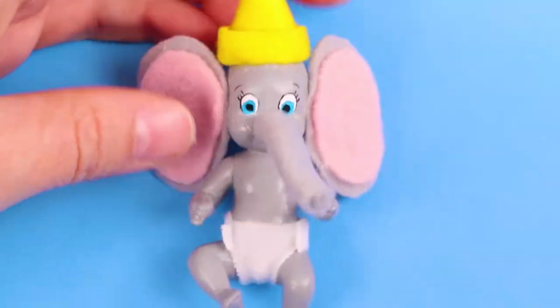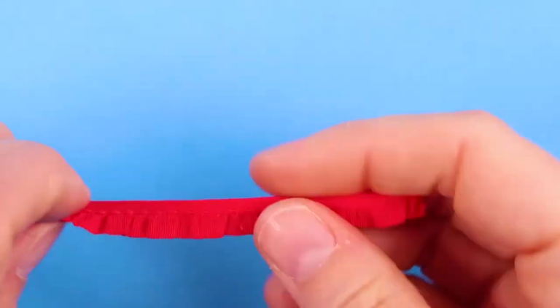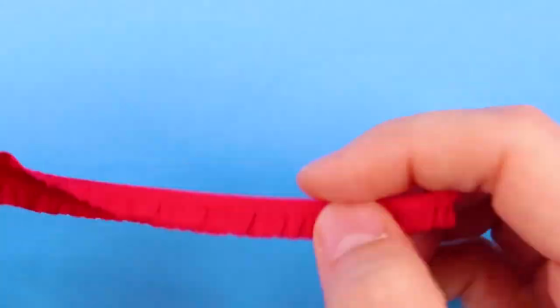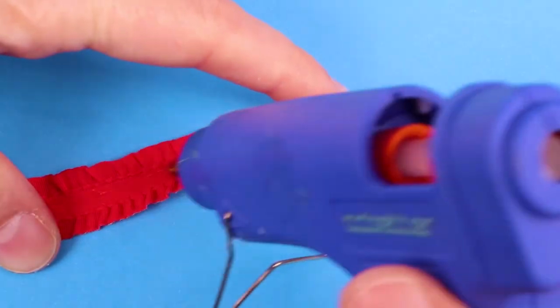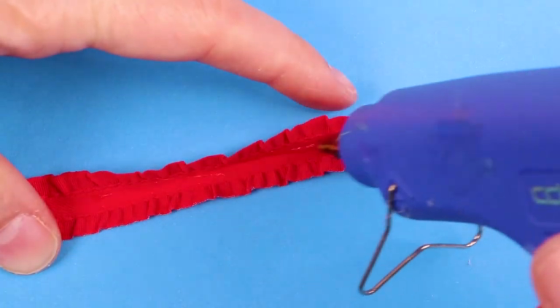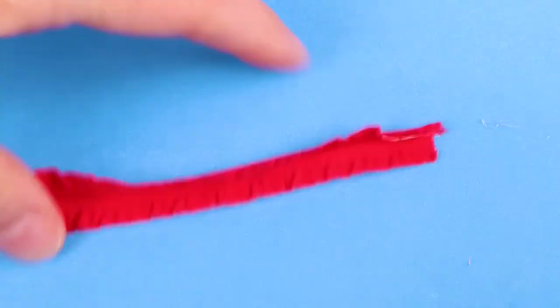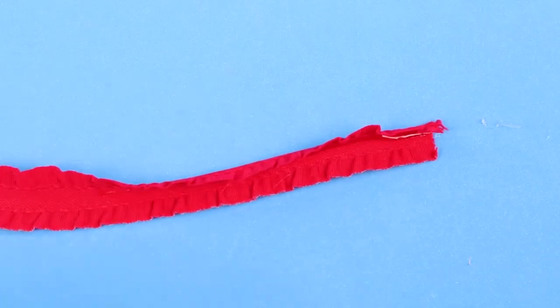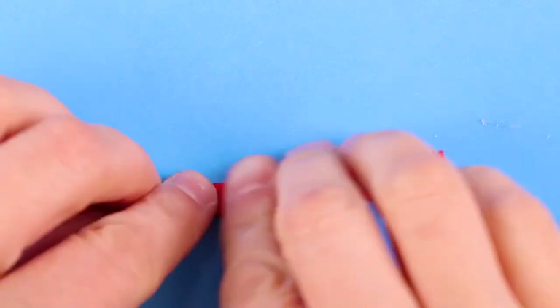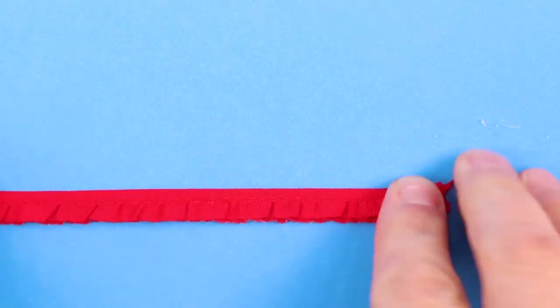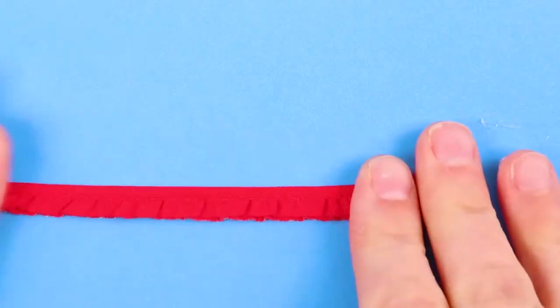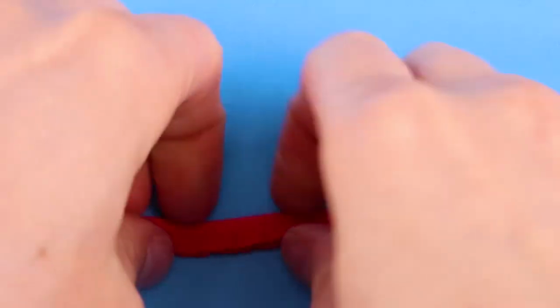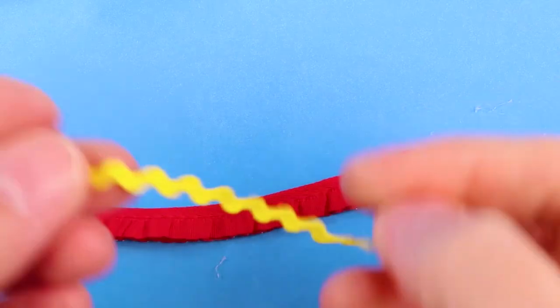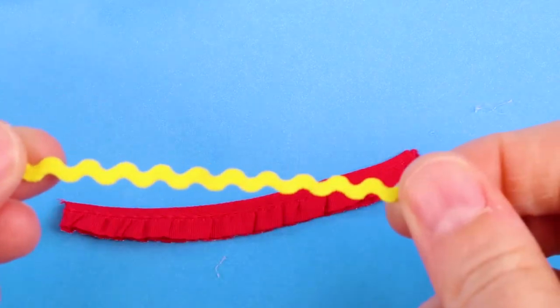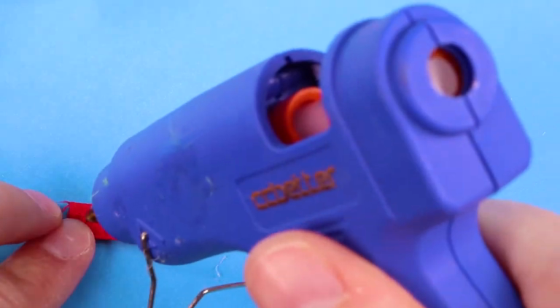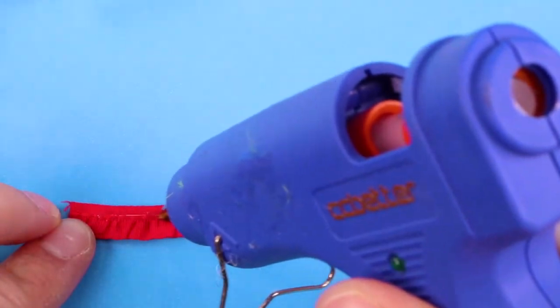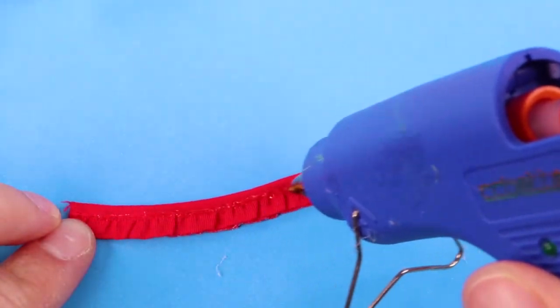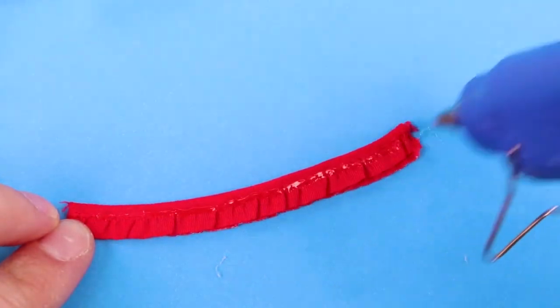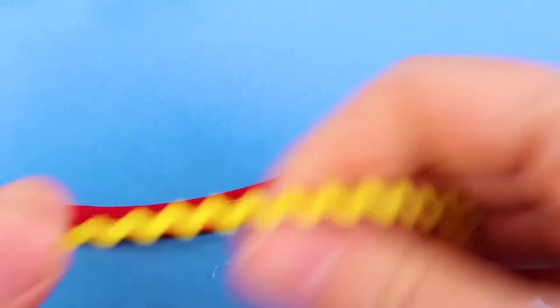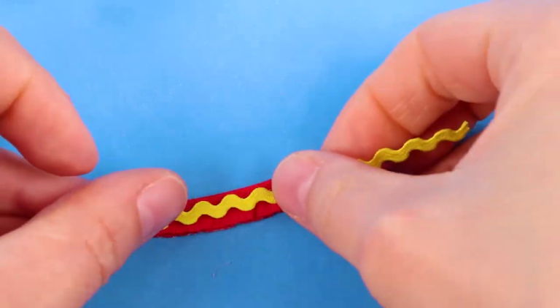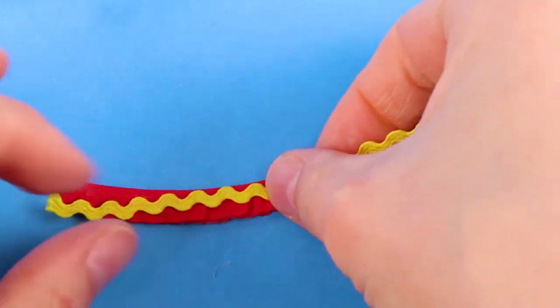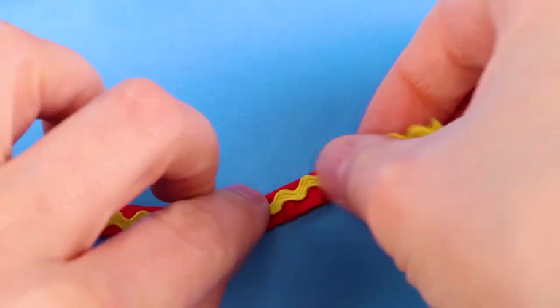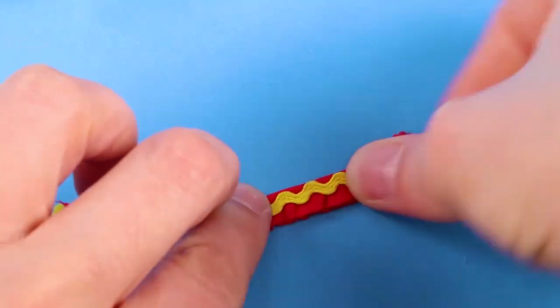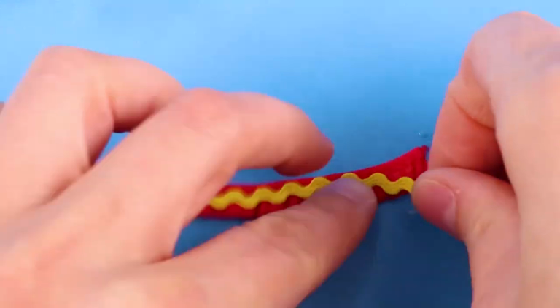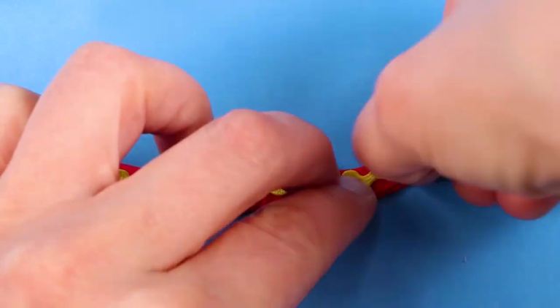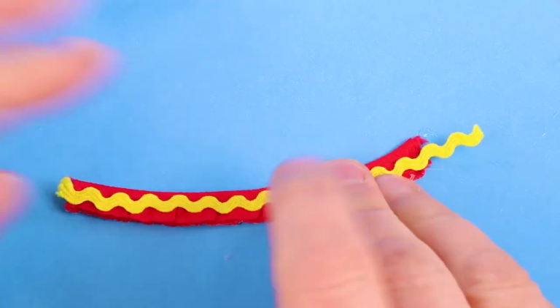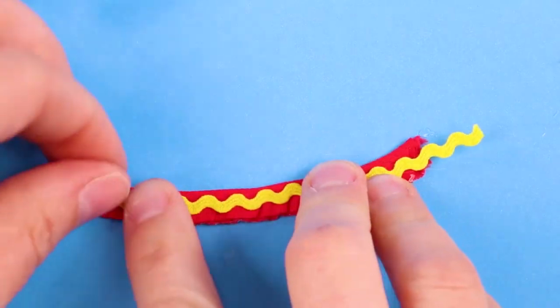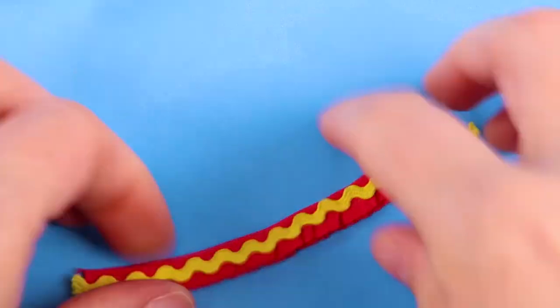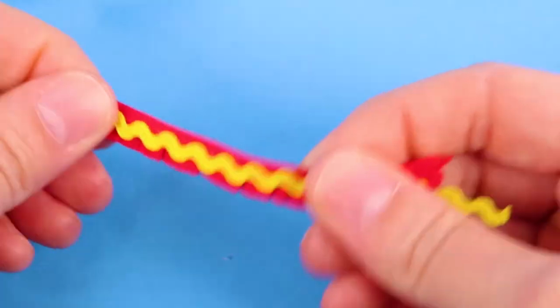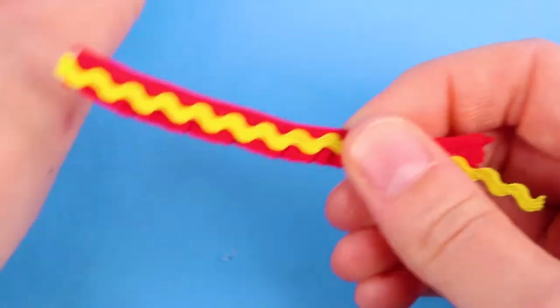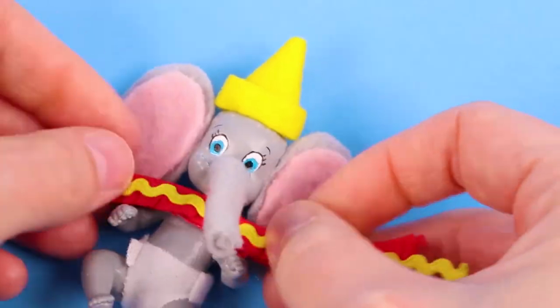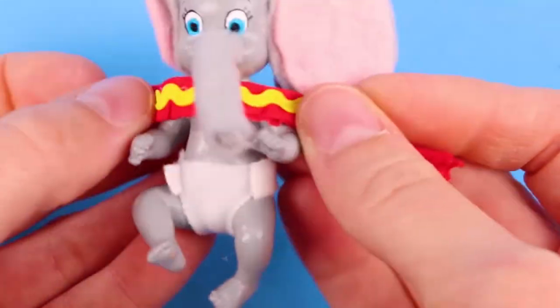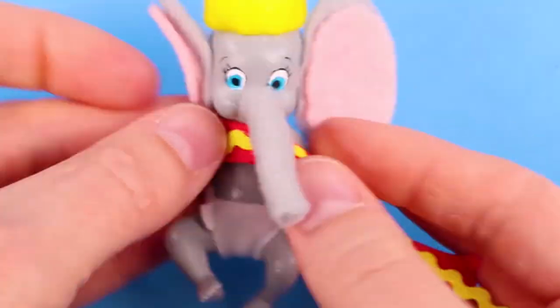To make Dumbo's collar, I used a piece of ruffly red ribbon. I glued on some yellow rickrack, and then I glued it on the elephant.